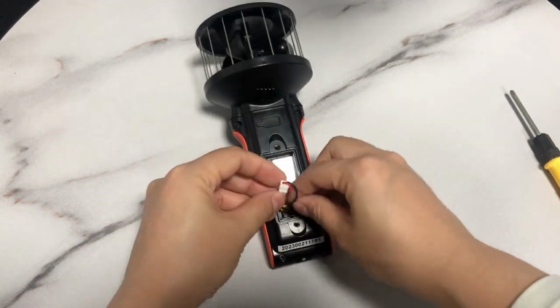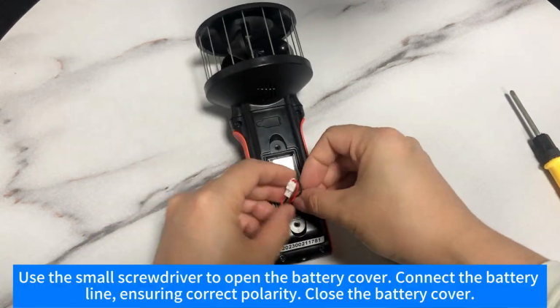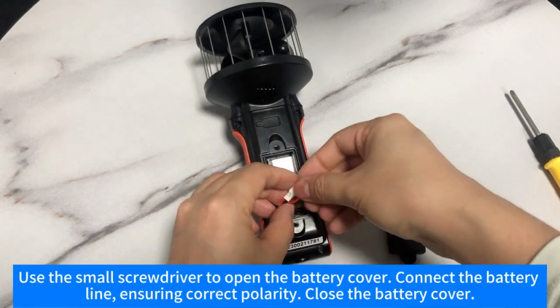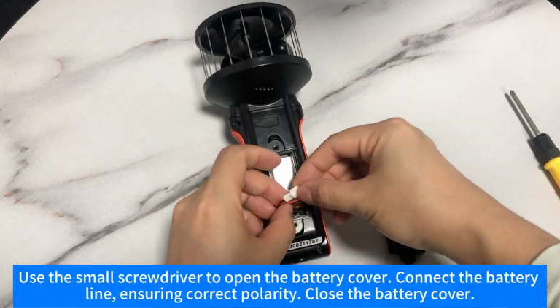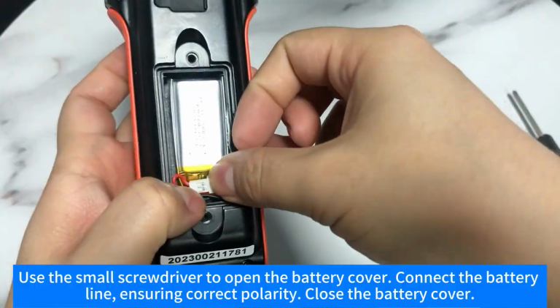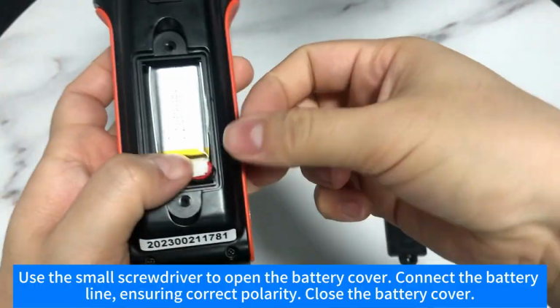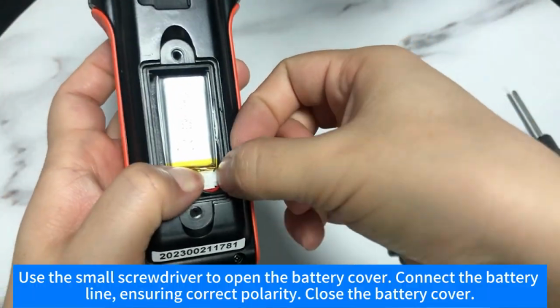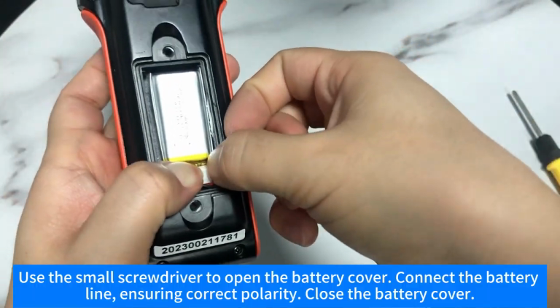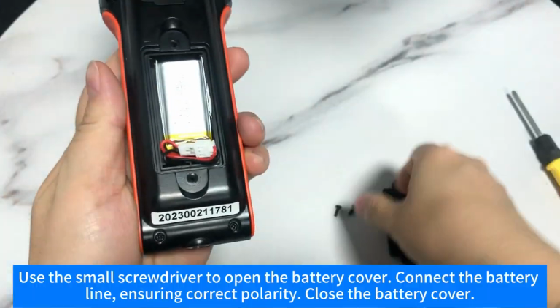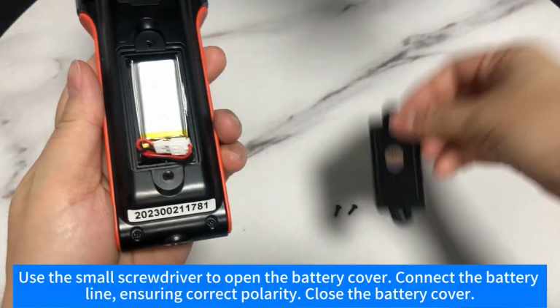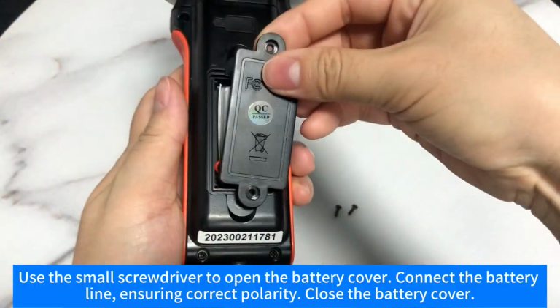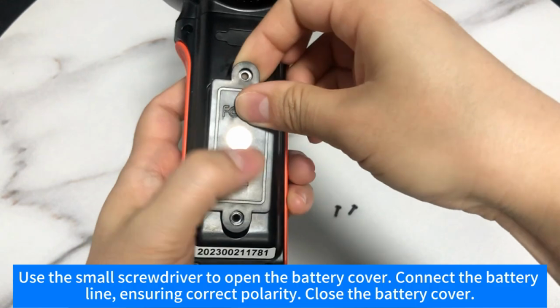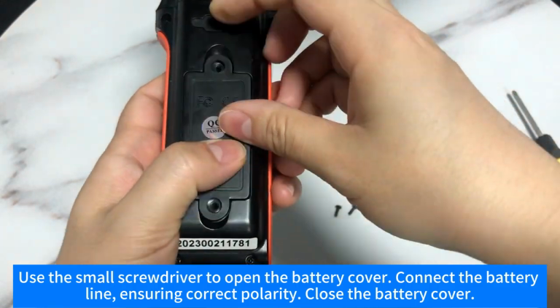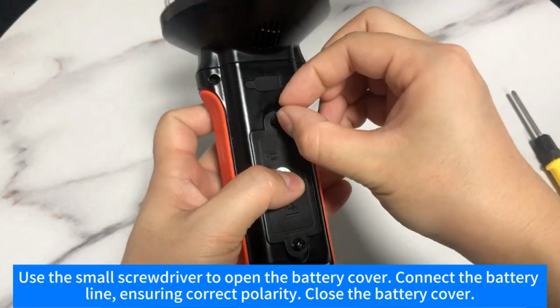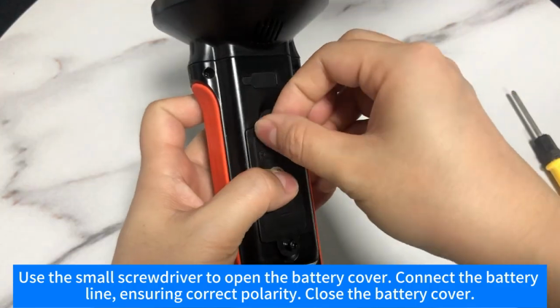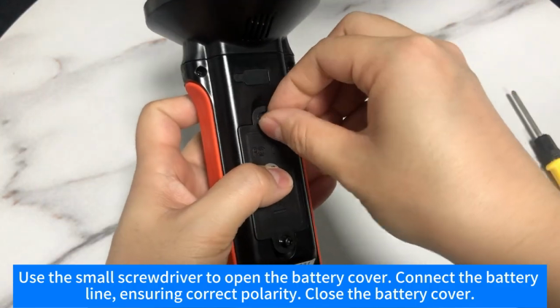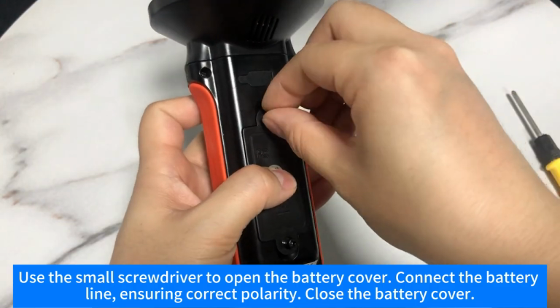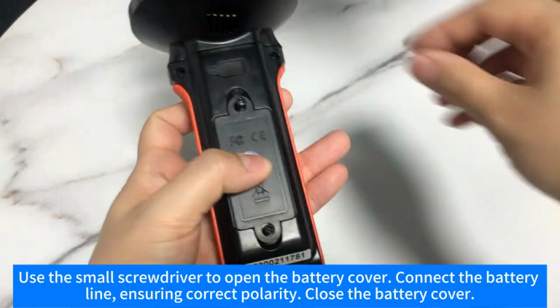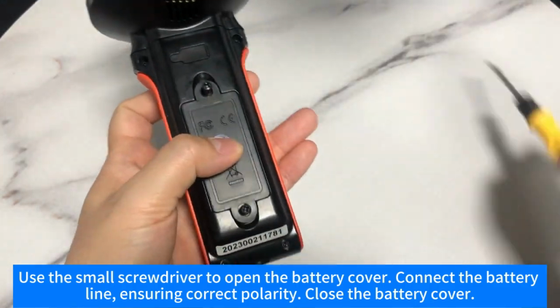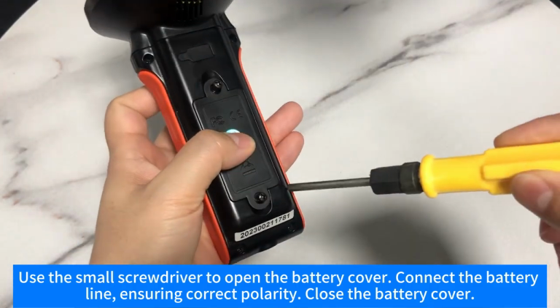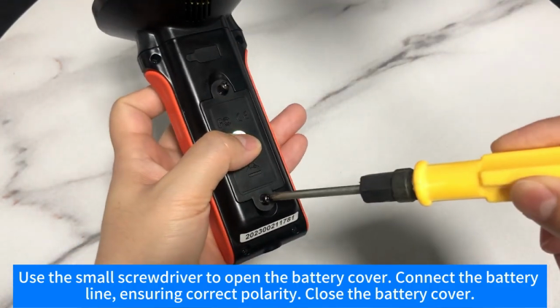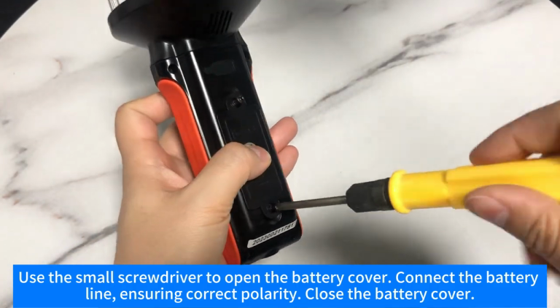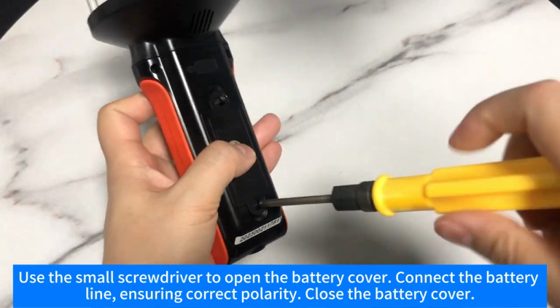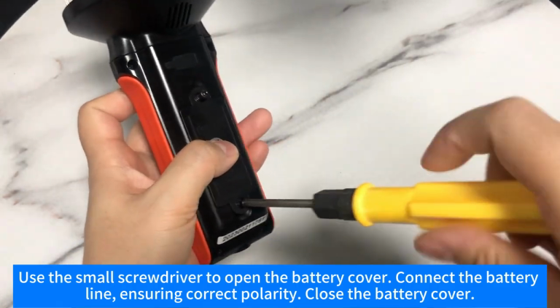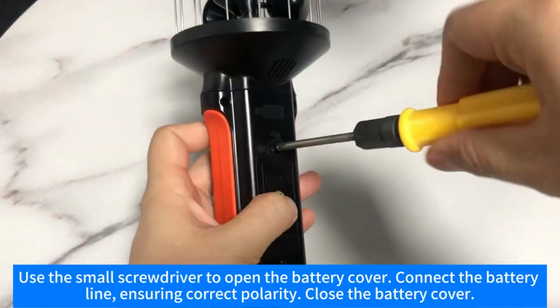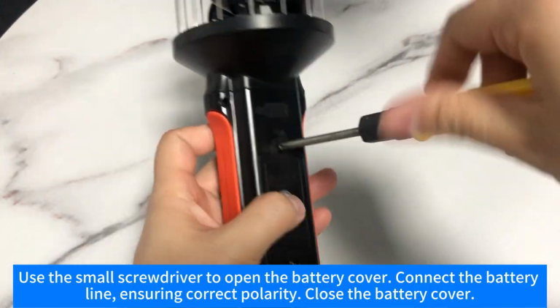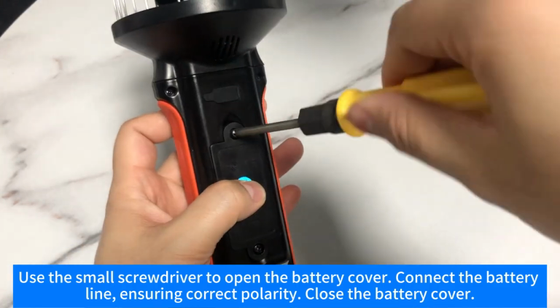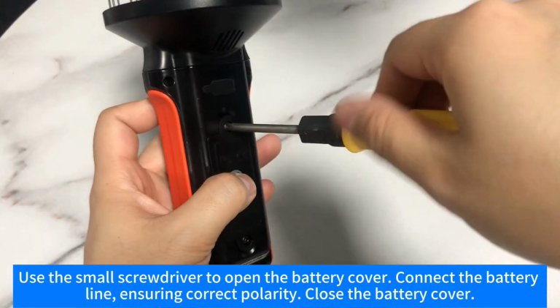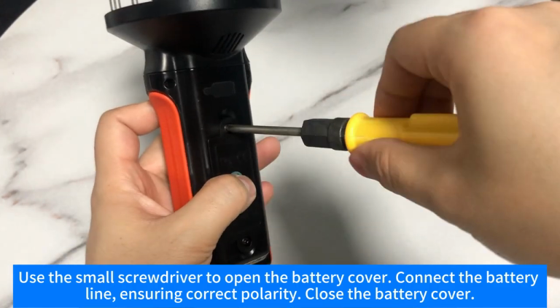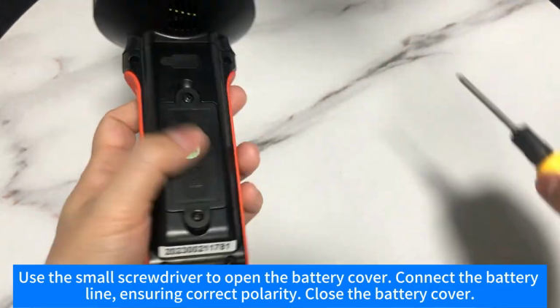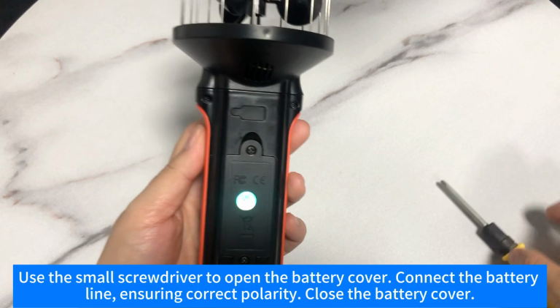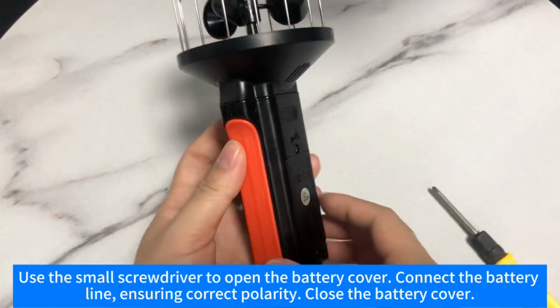Use the small screwdriver to open the battery cover, connect the battery line ensuring correct polarity, then close the battery cover.